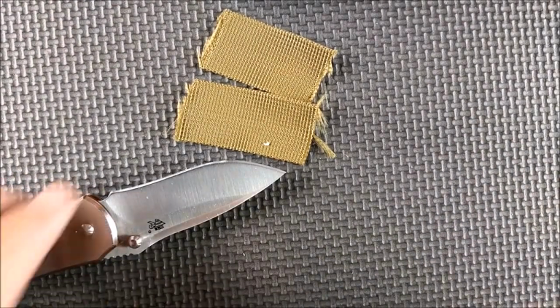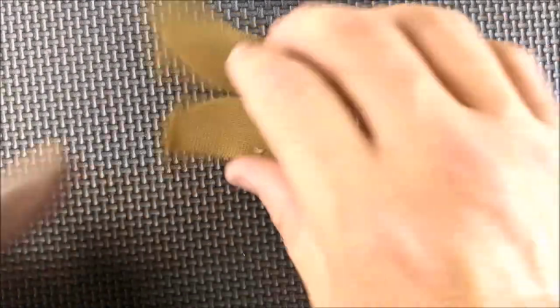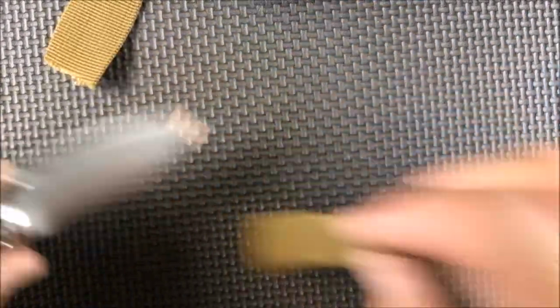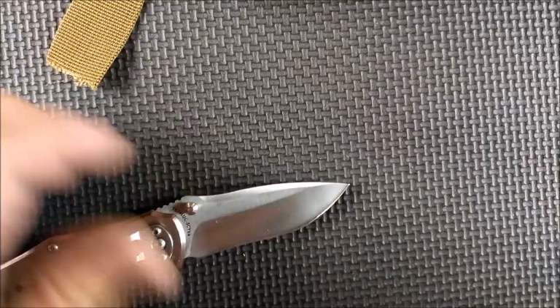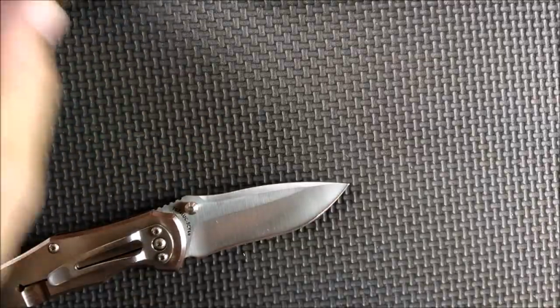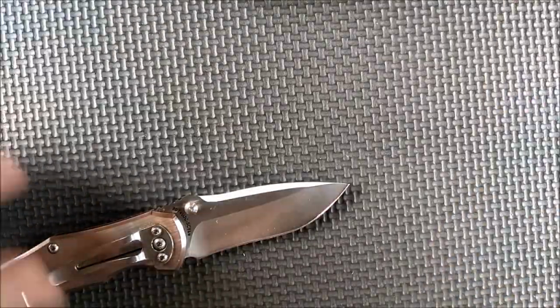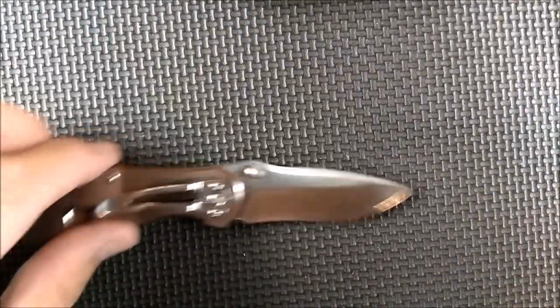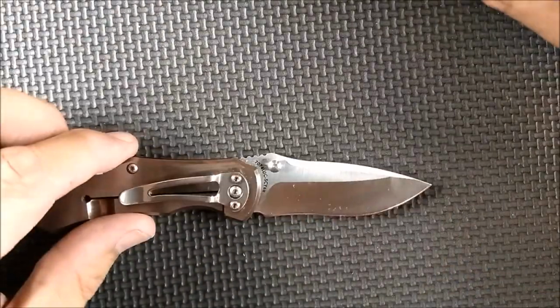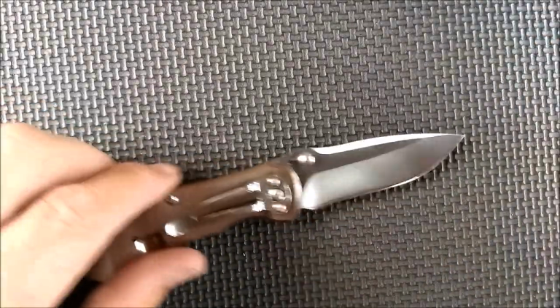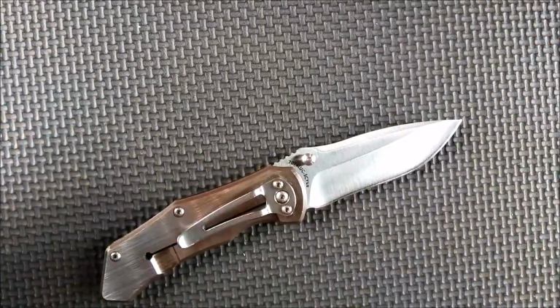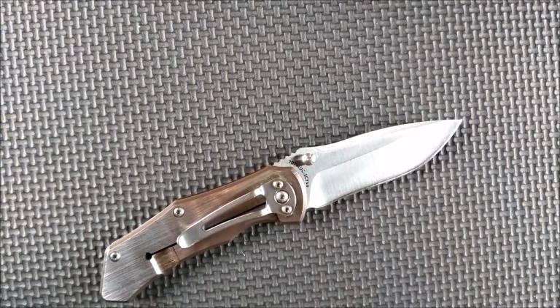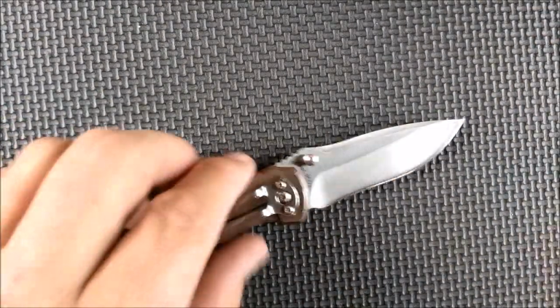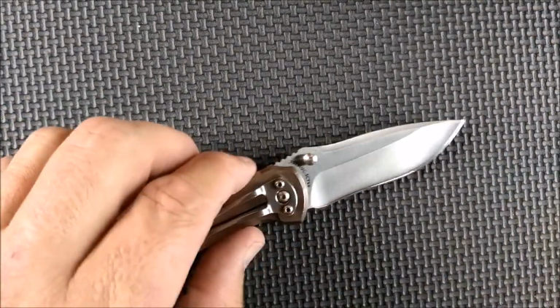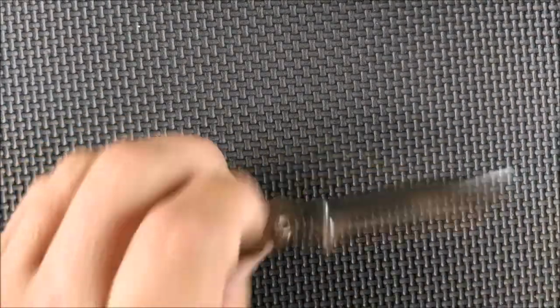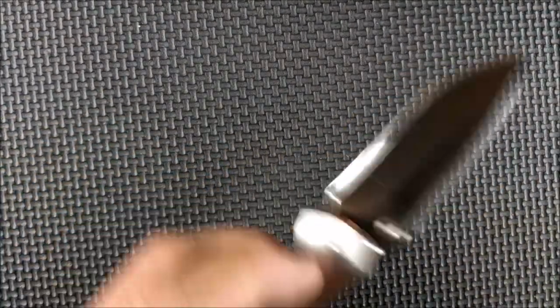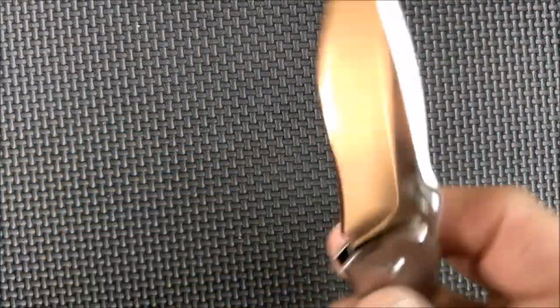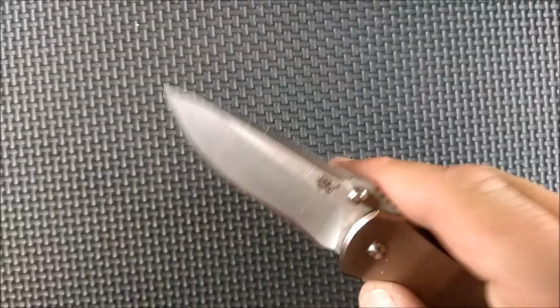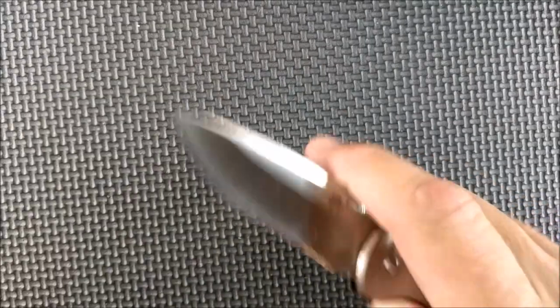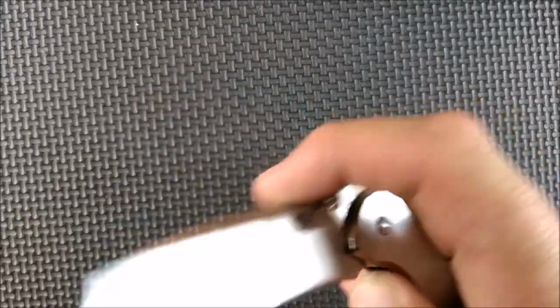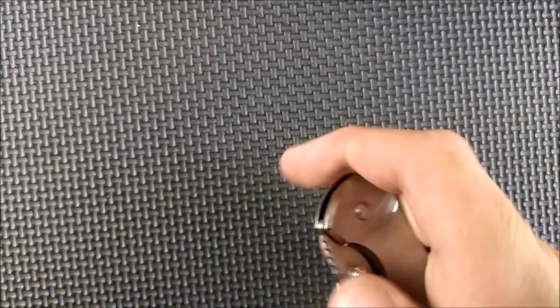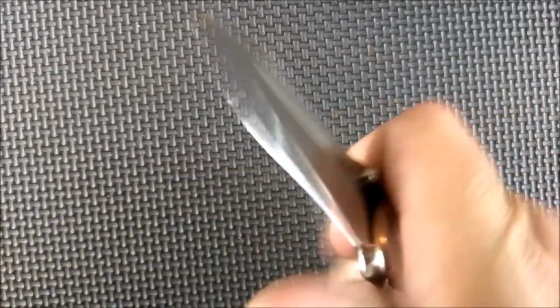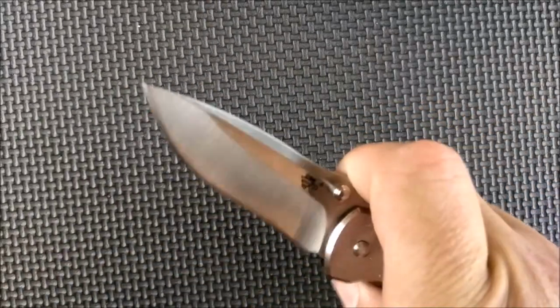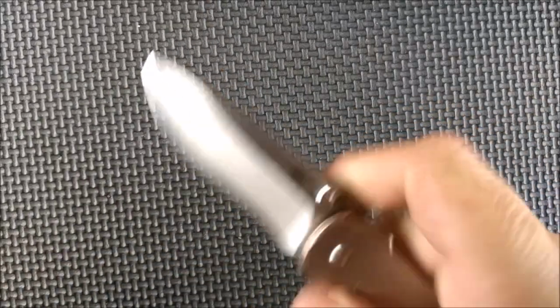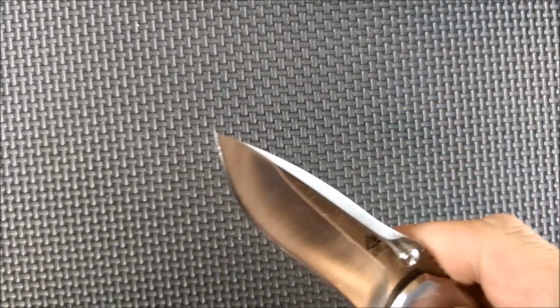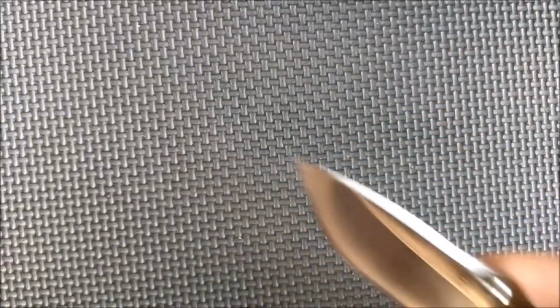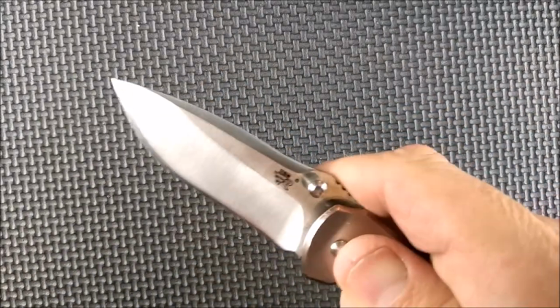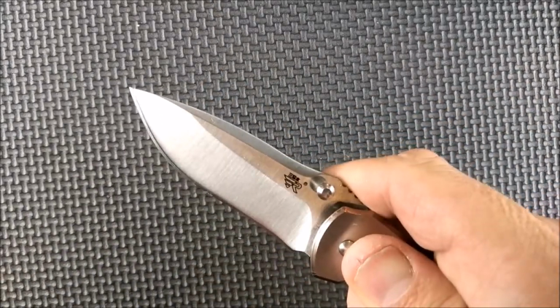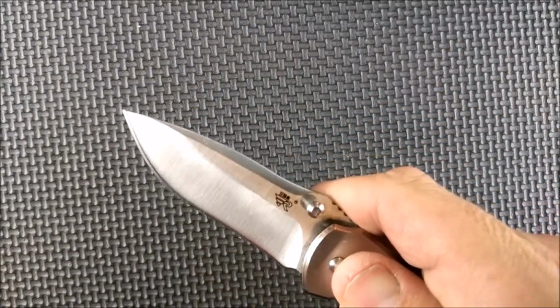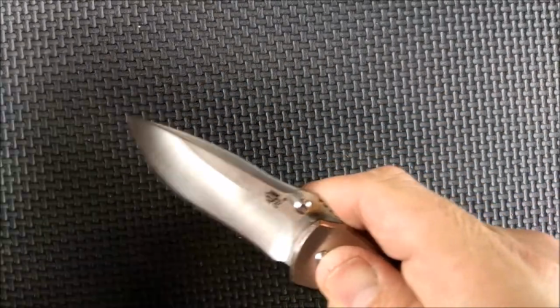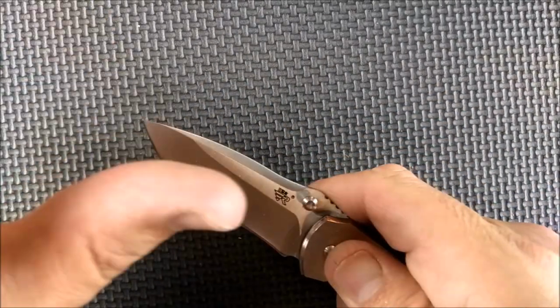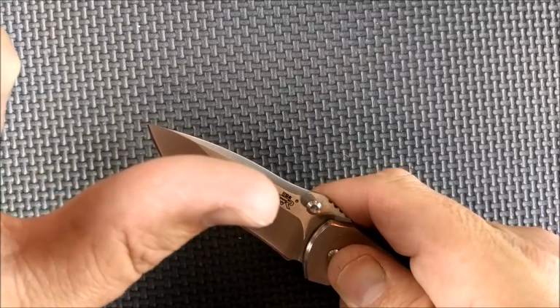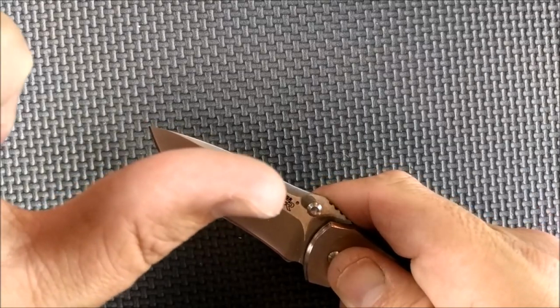What do you think of this knife? What do you like or dislike? Let me know about that. Thank you for liking, sharing, subscribing, and commenting. Remember guys: always cut towards your chum, not your thumb.